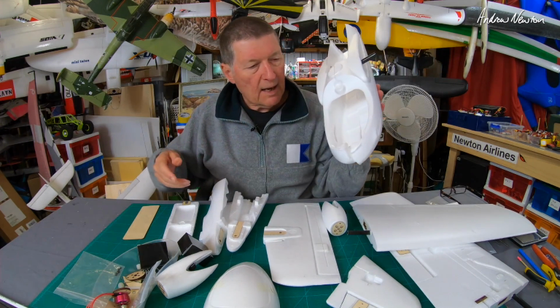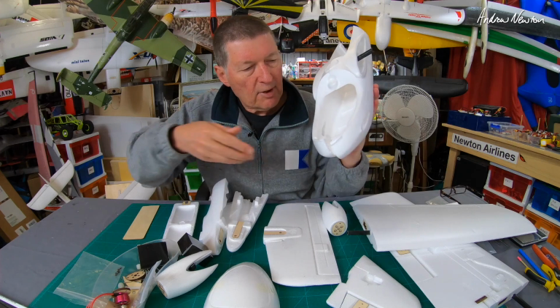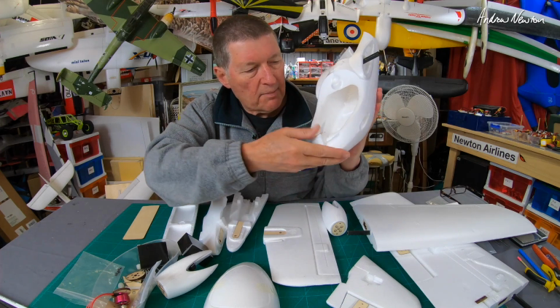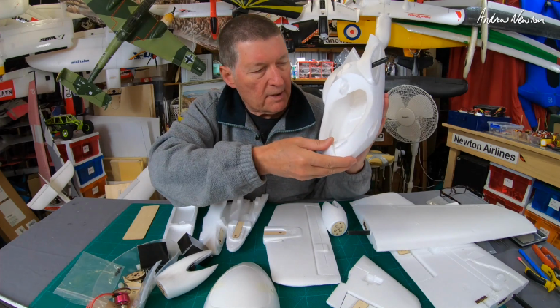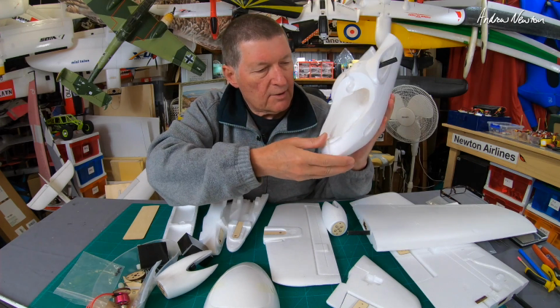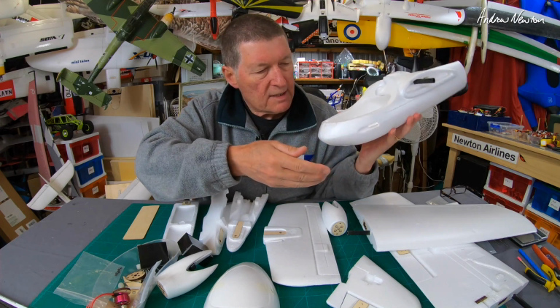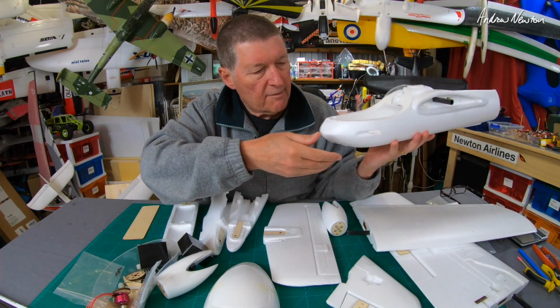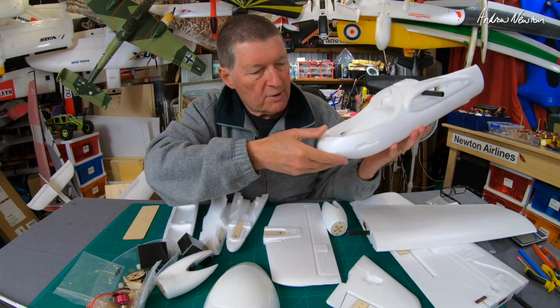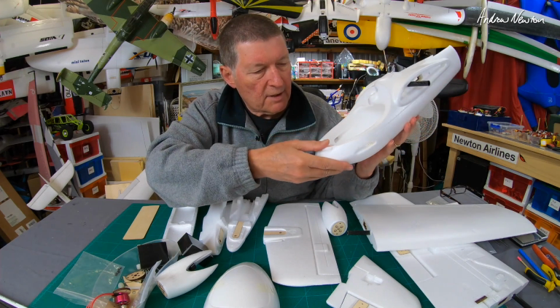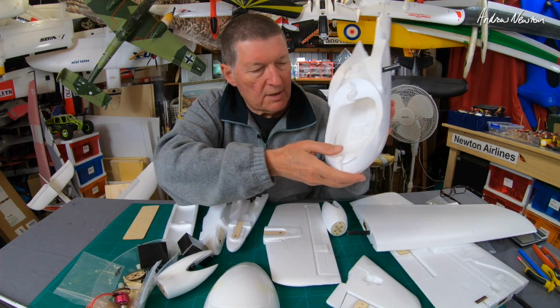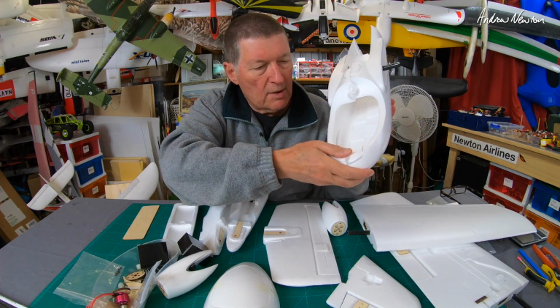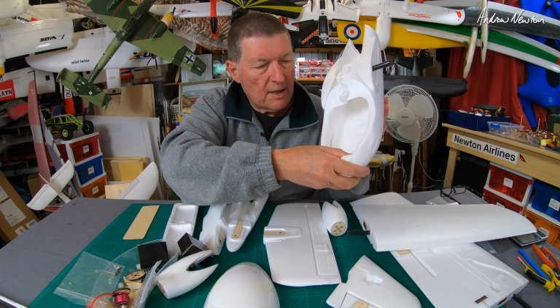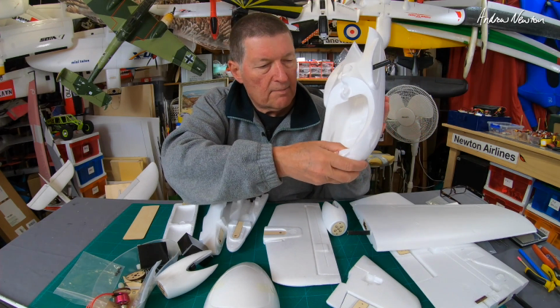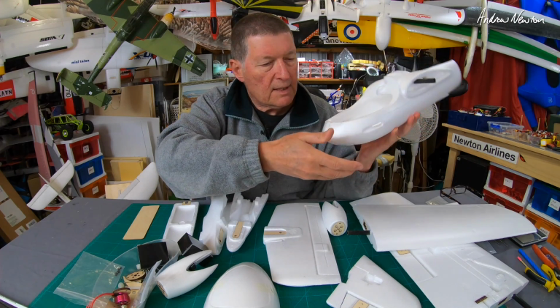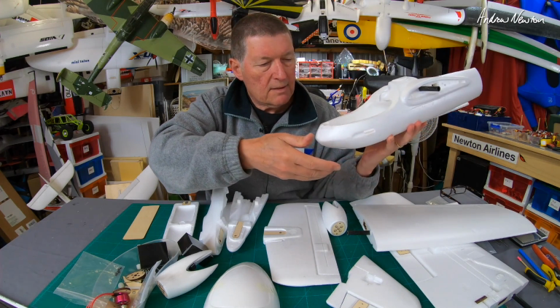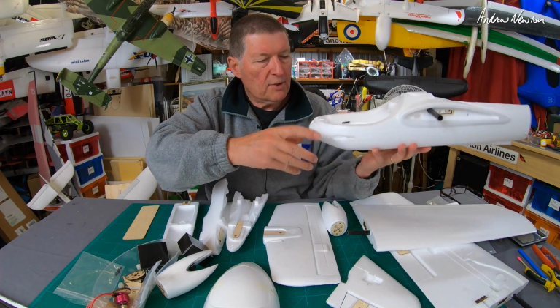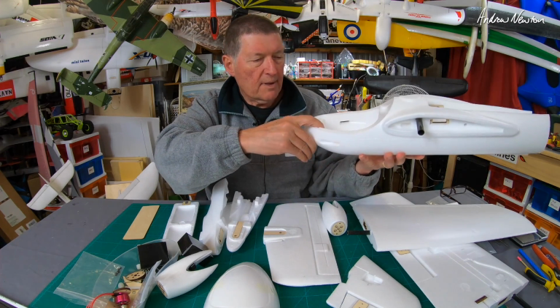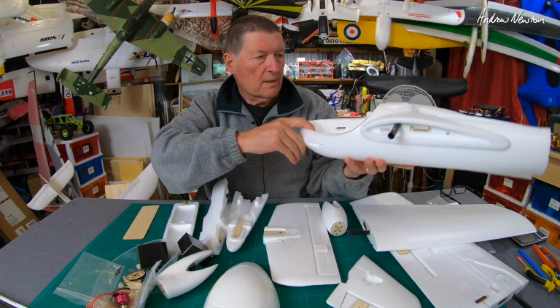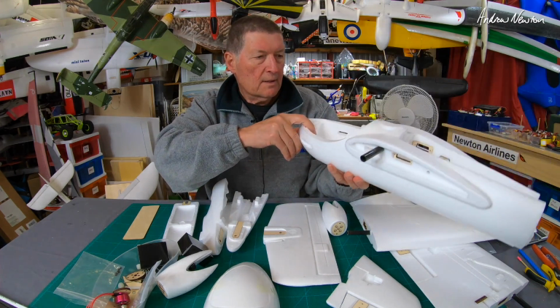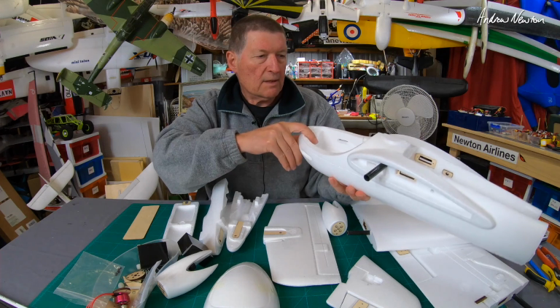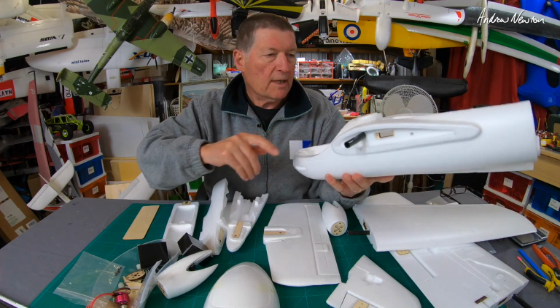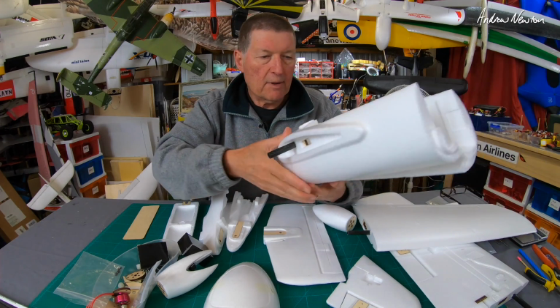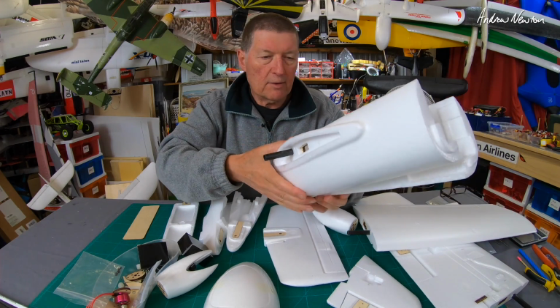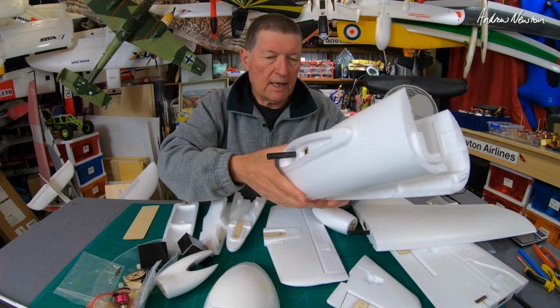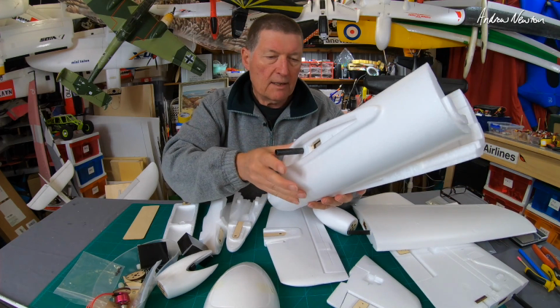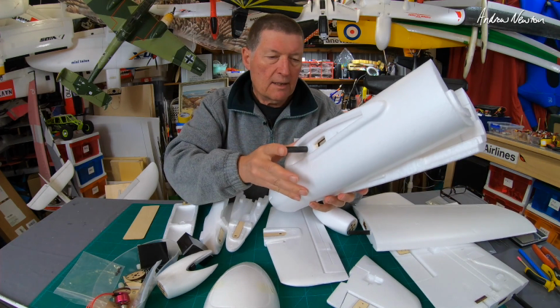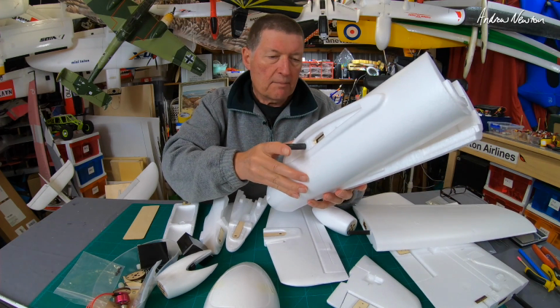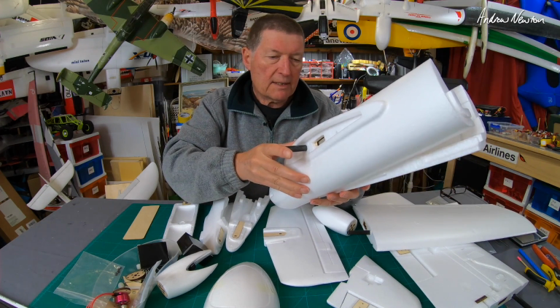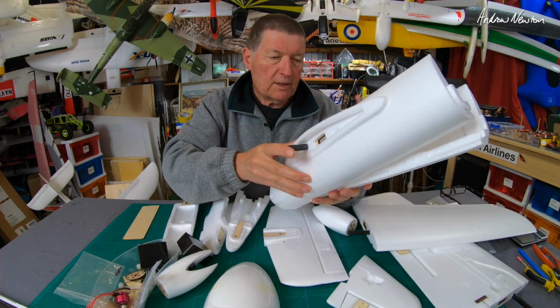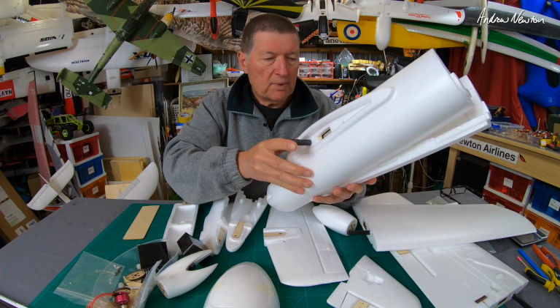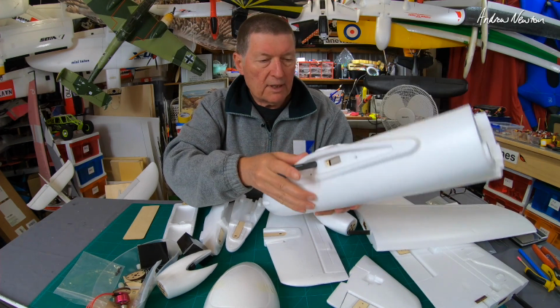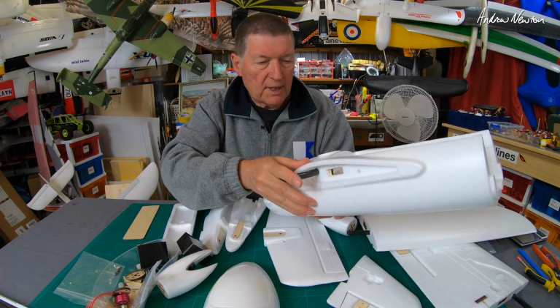Mine came crunched up a bit in transit unfortunately, just the nose there, but that's no big drama. That'll straighten out when I glue it together, but this should be really interesting.